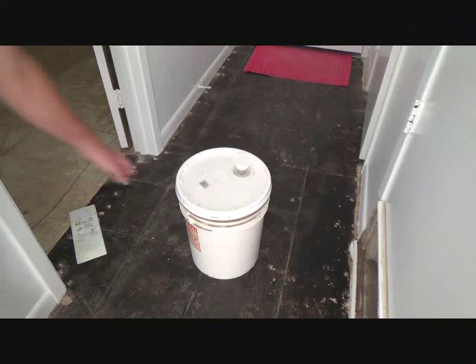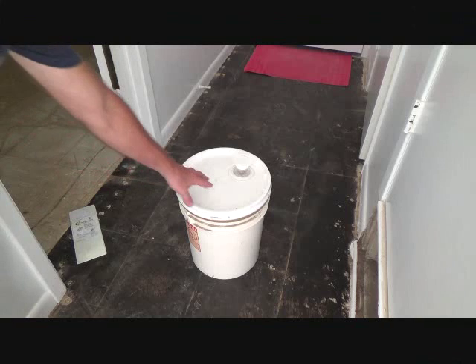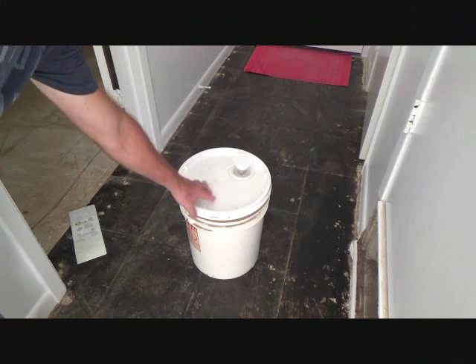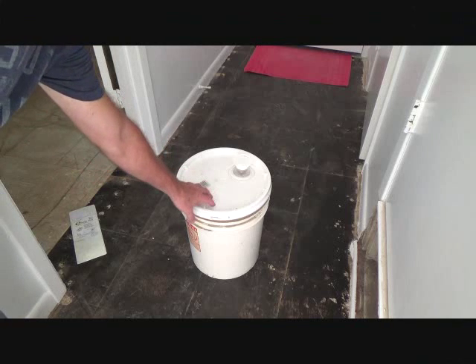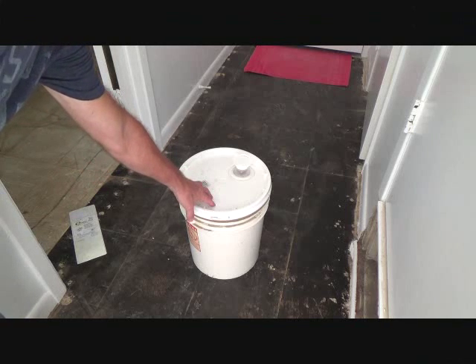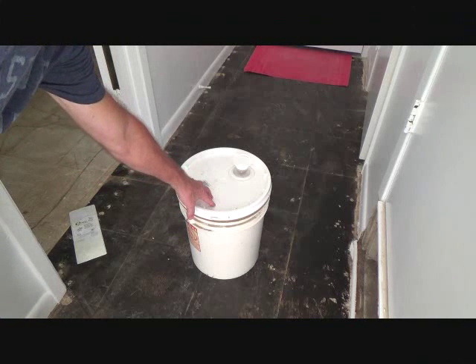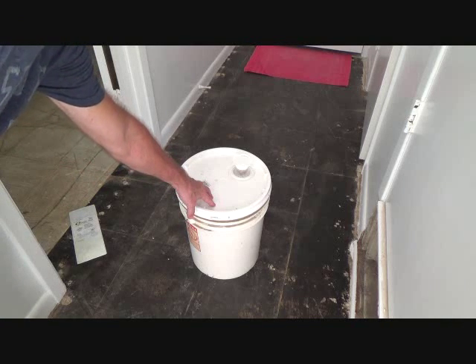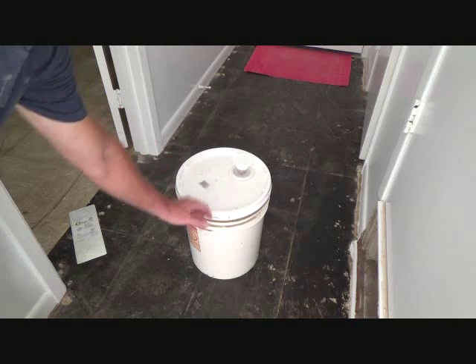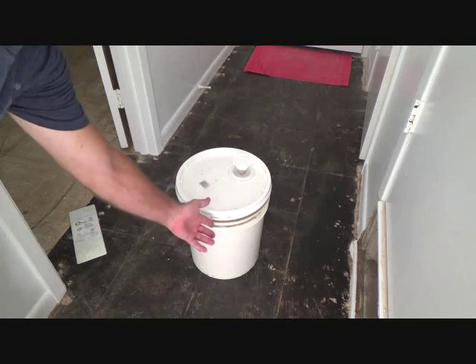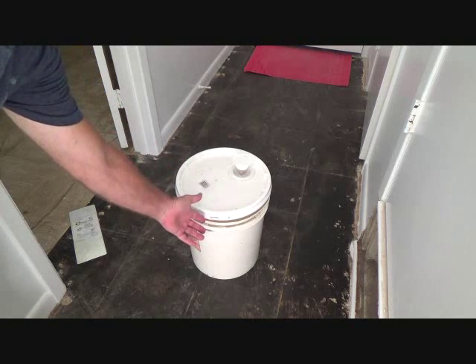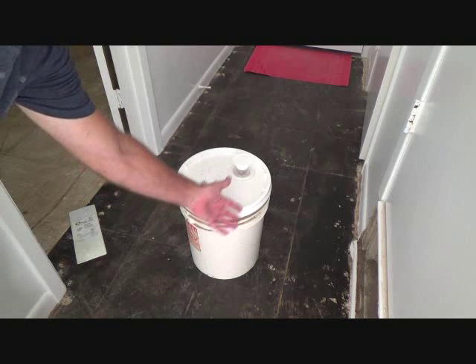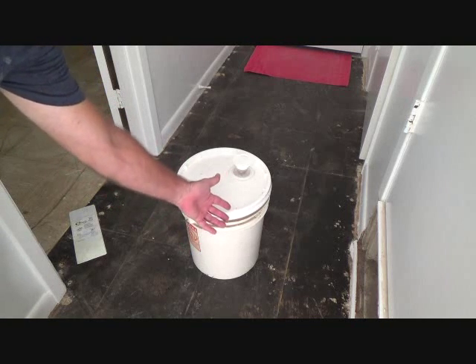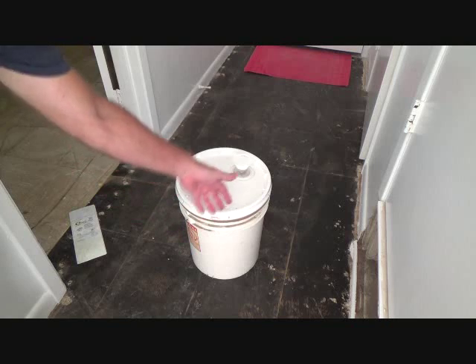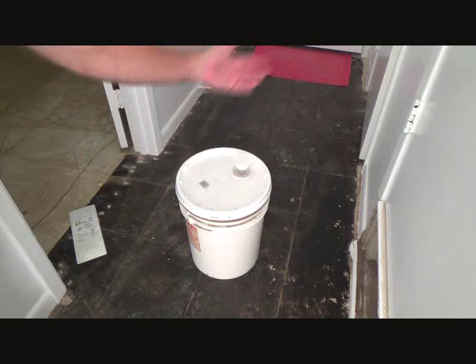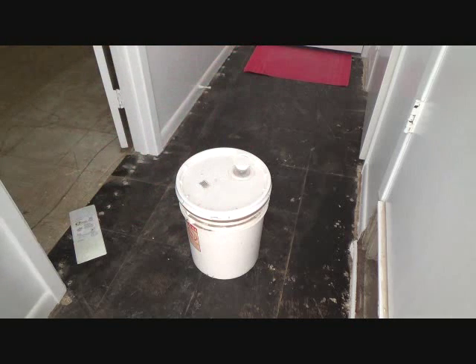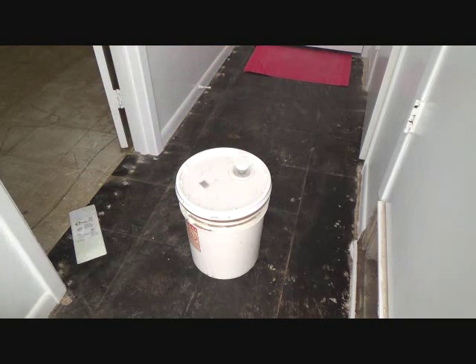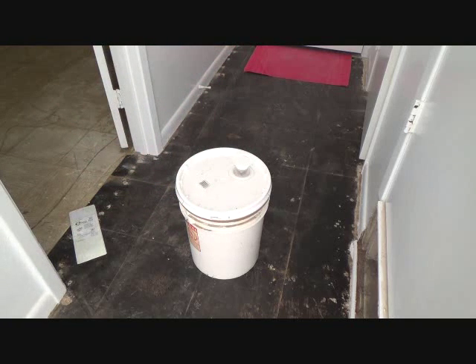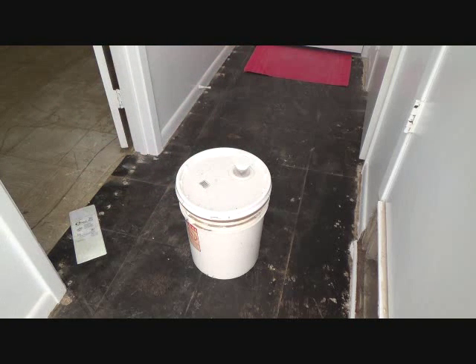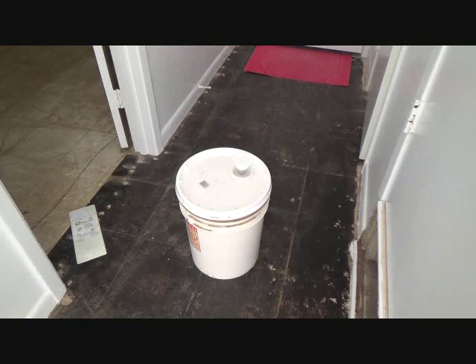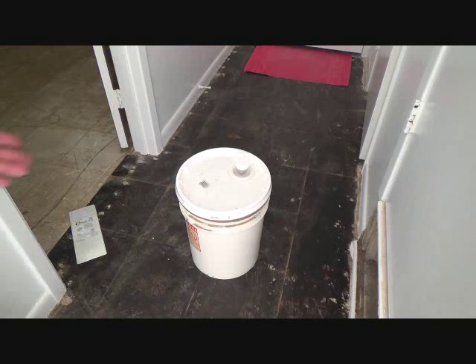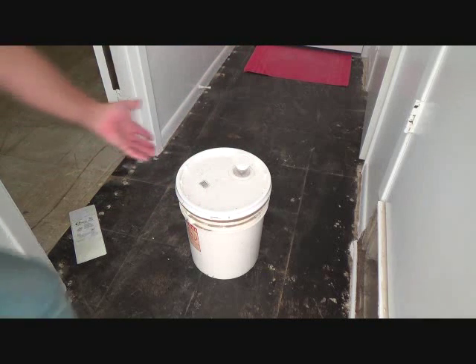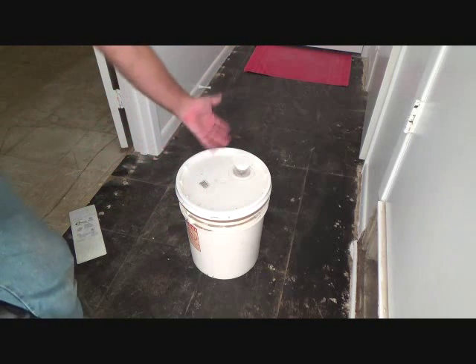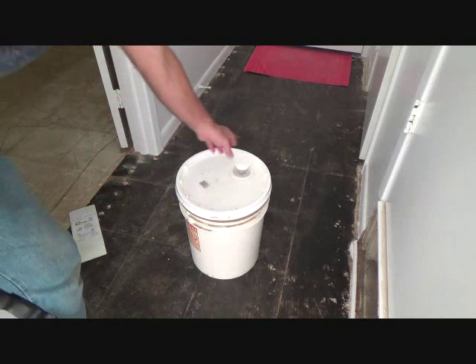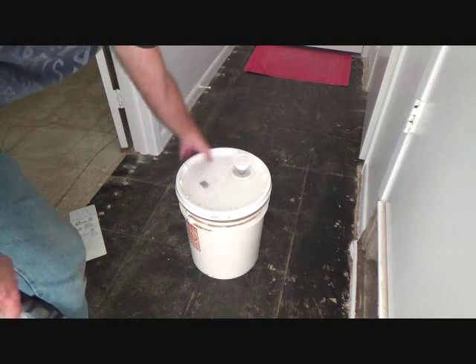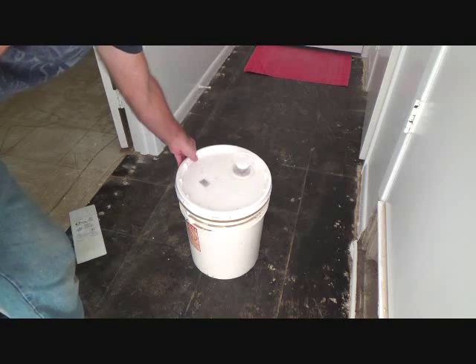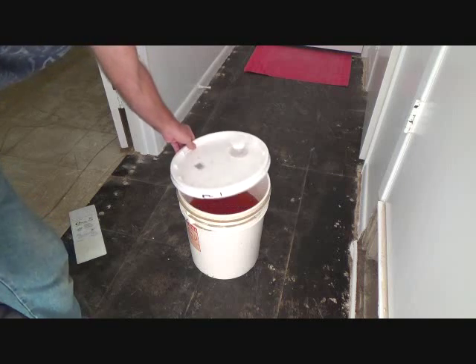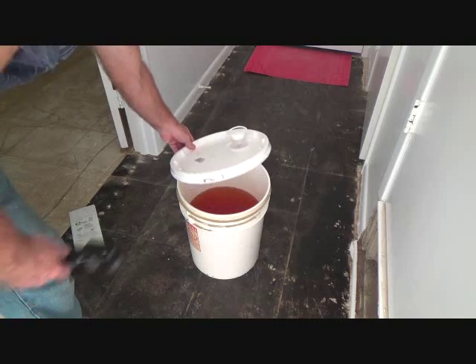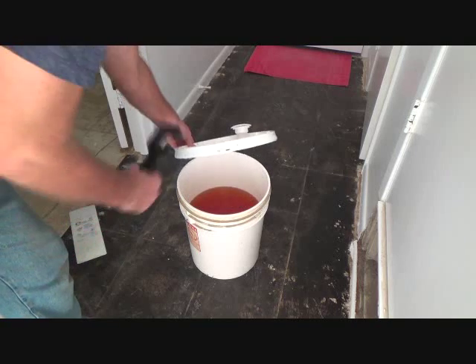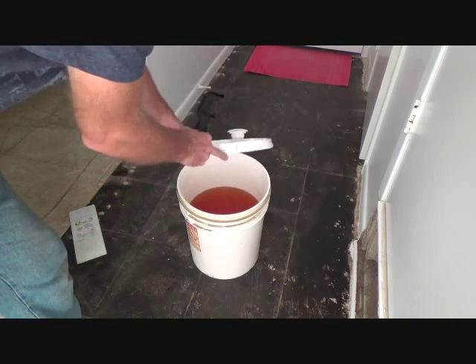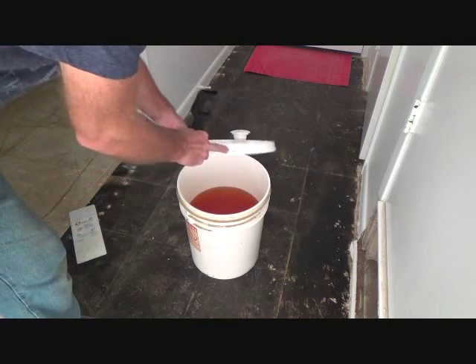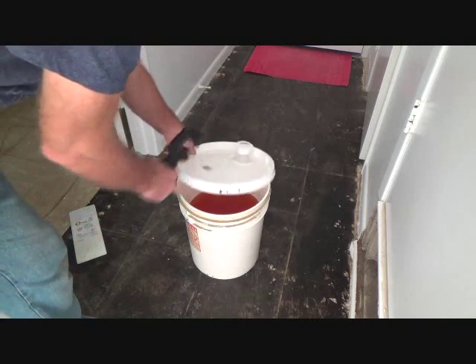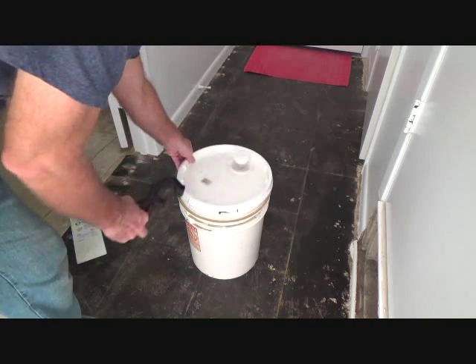Have you ever wondered how to get a lid off like this on a five-gallon container, whether it be paint, sheetrock, mud, or whatever? In this case, this is a particular cleaner, and I got this lid off without pulling this tab.